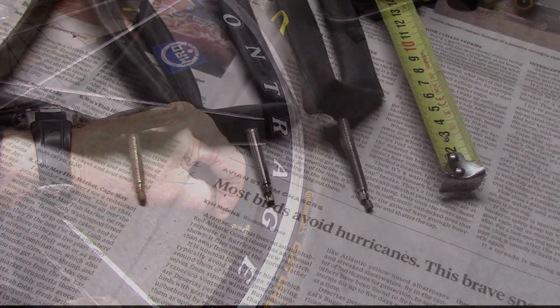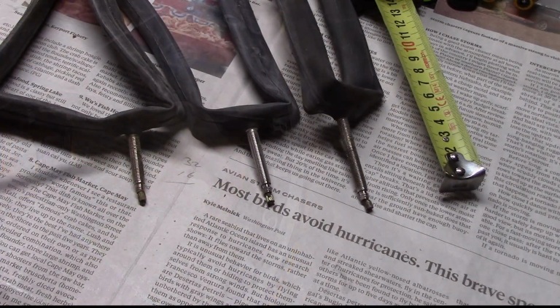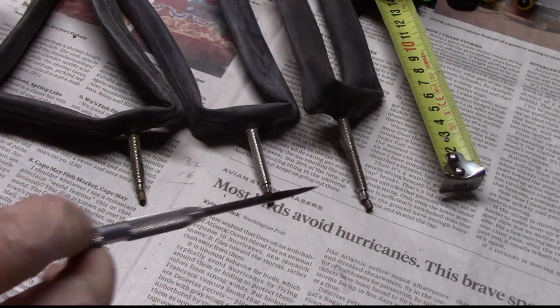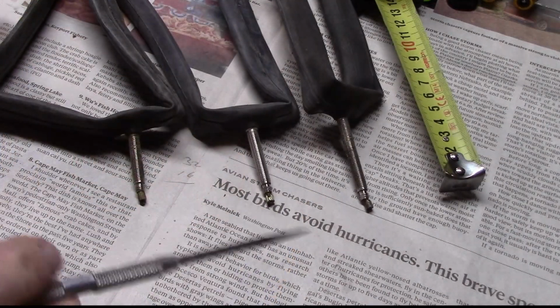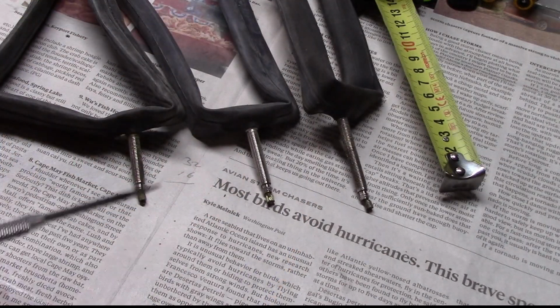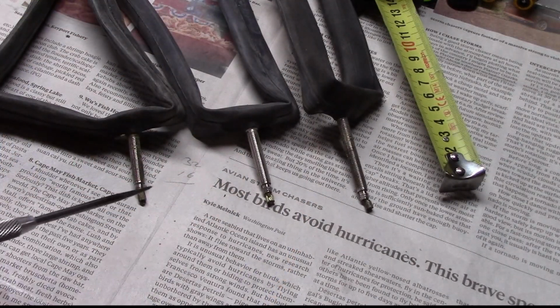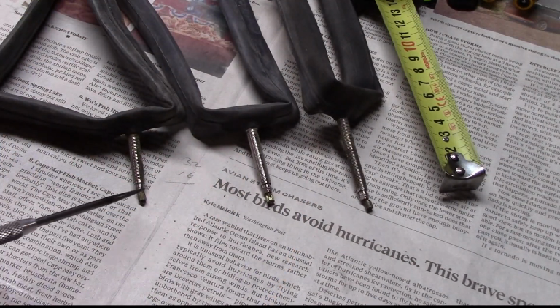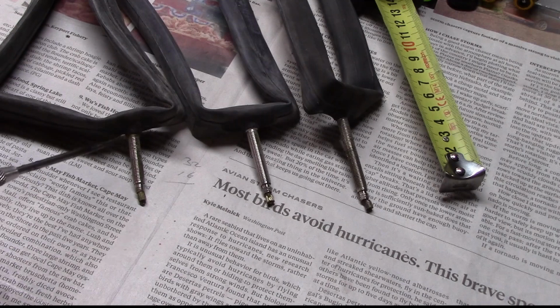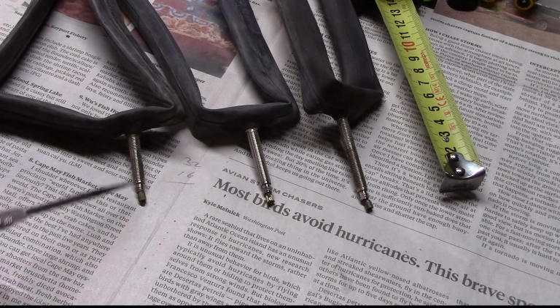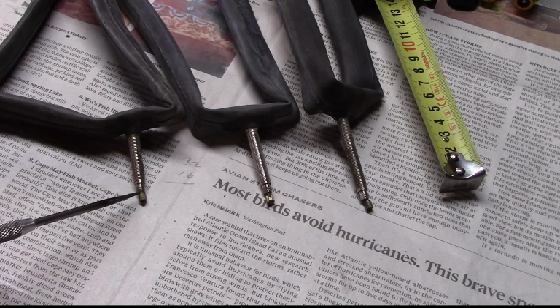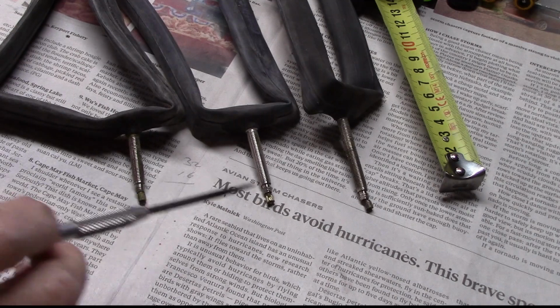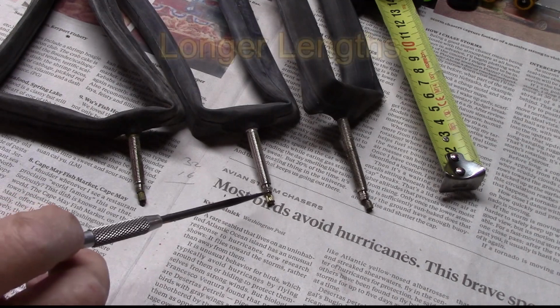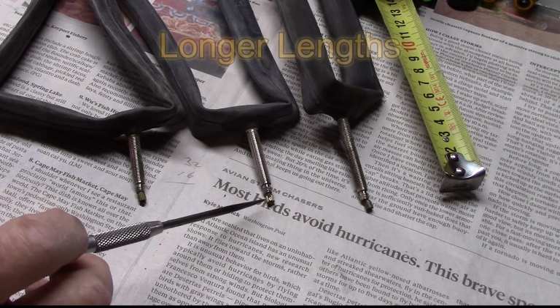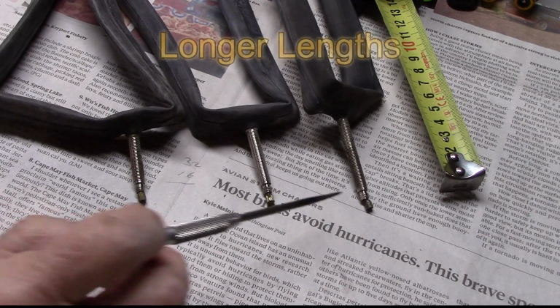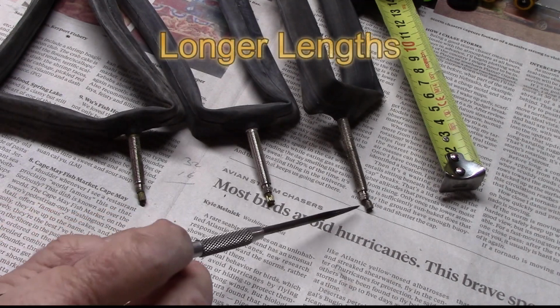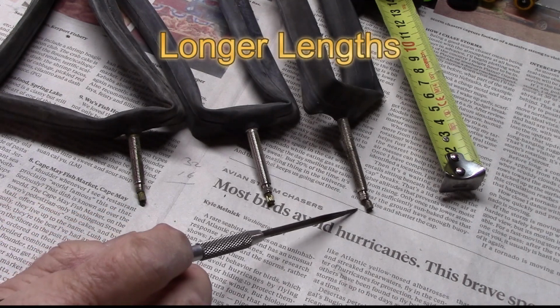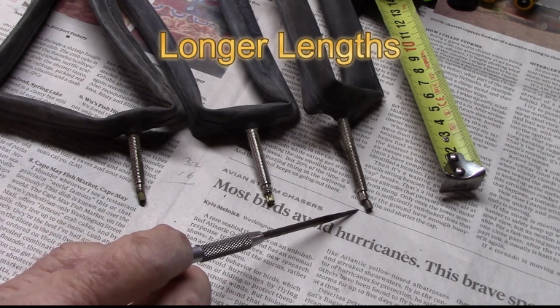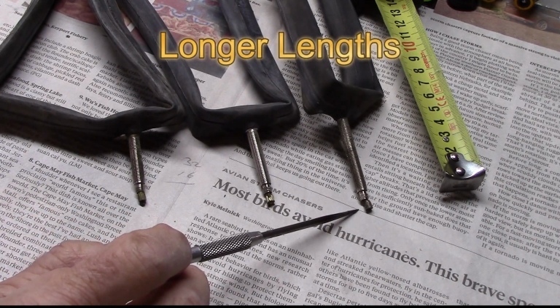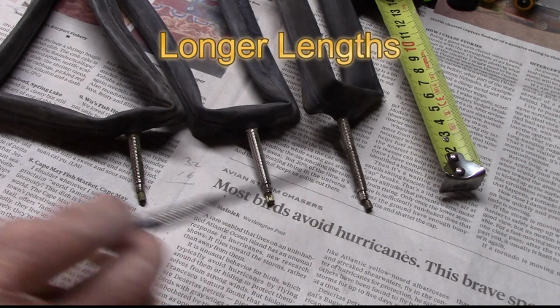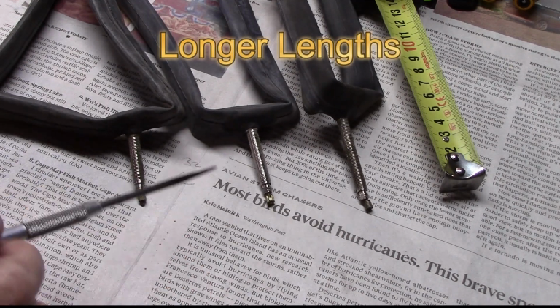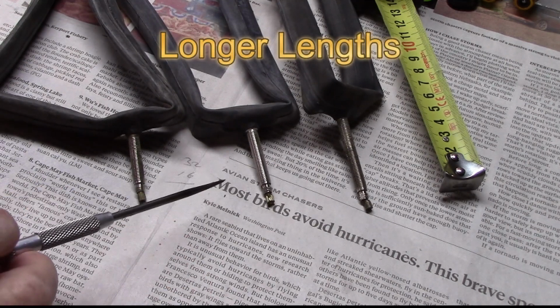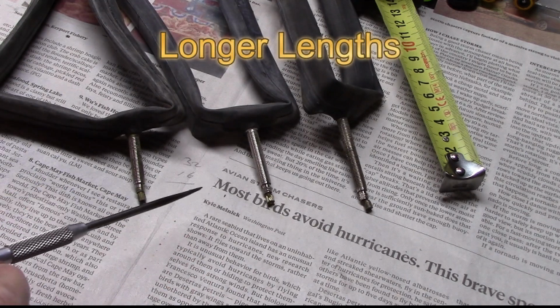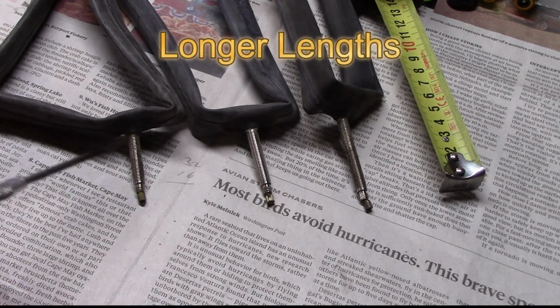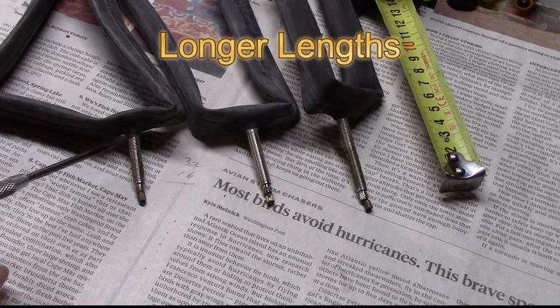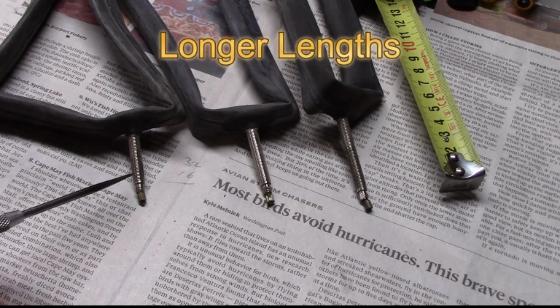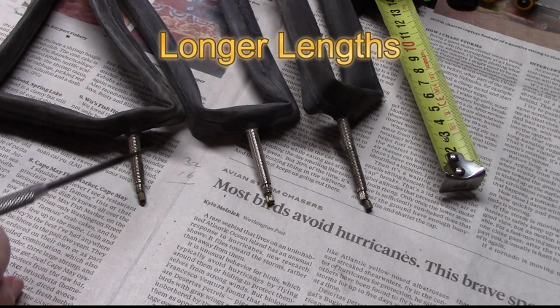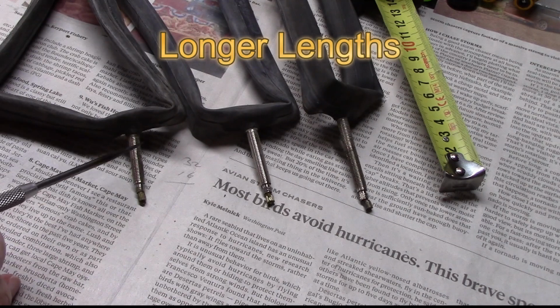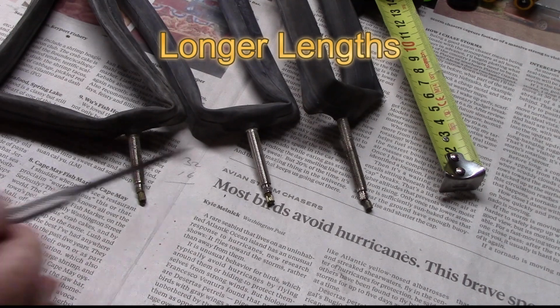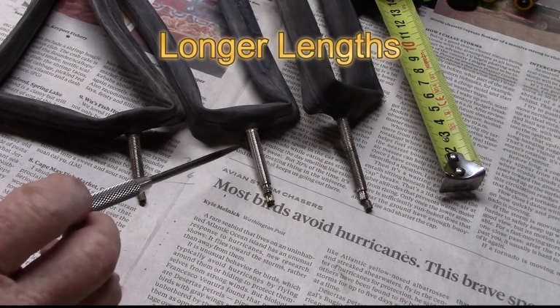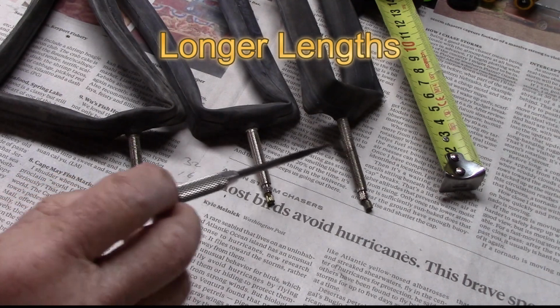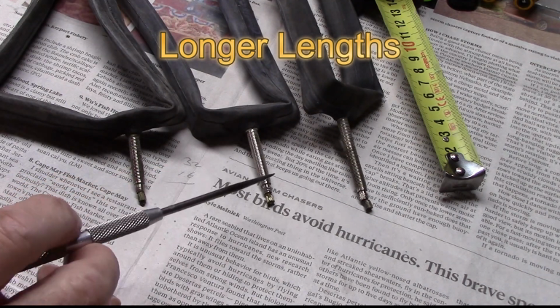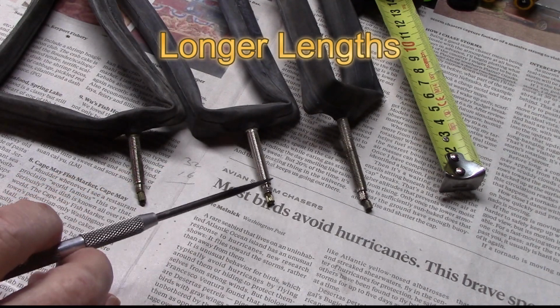But as manufacturers recognized this problem, they began to make stem lengths according to your needs. This made the threading and the need for the nut obsolete.